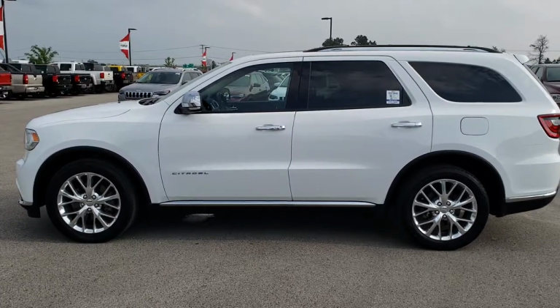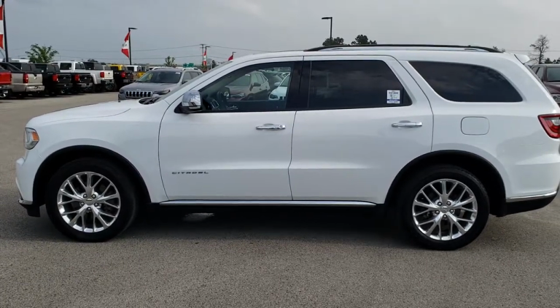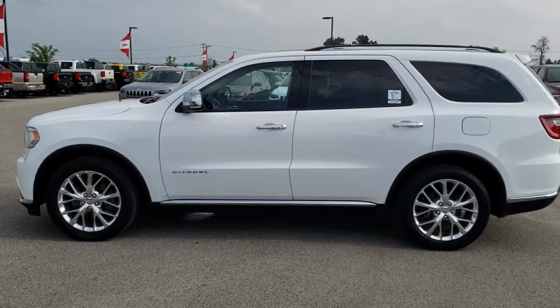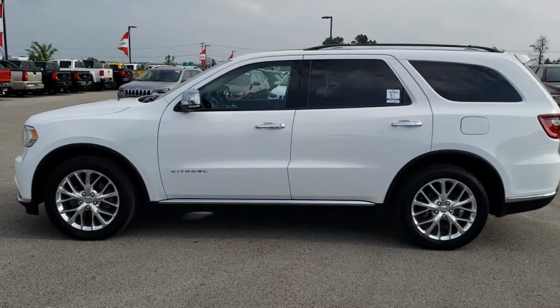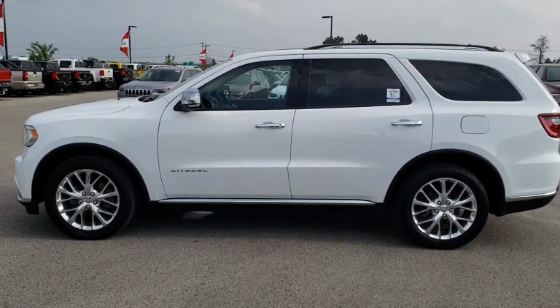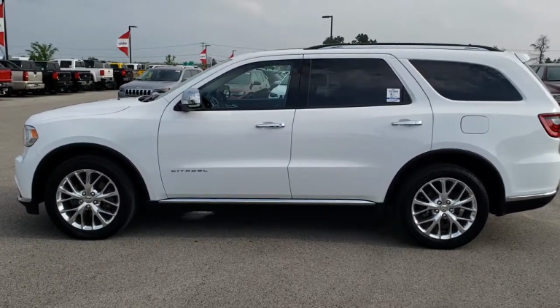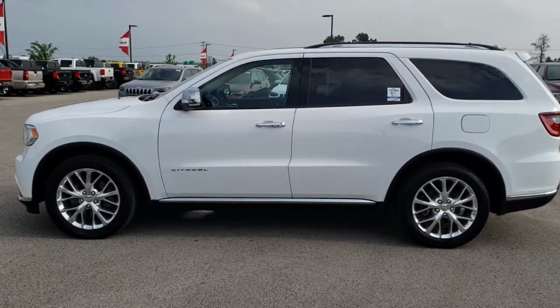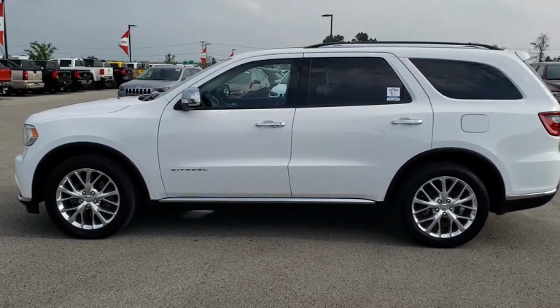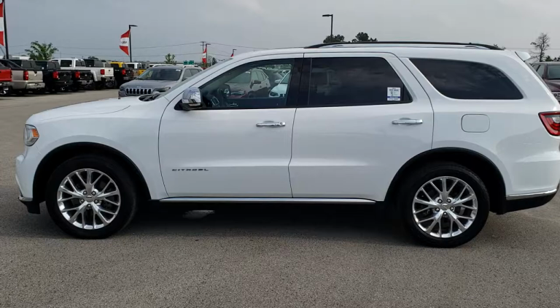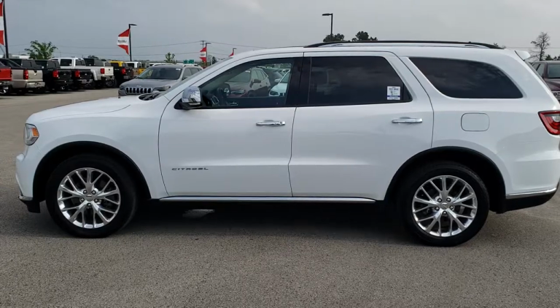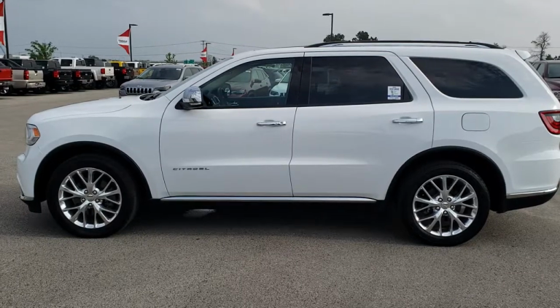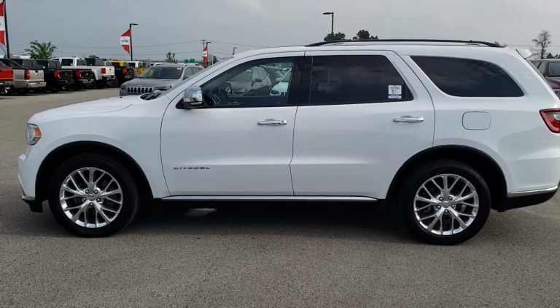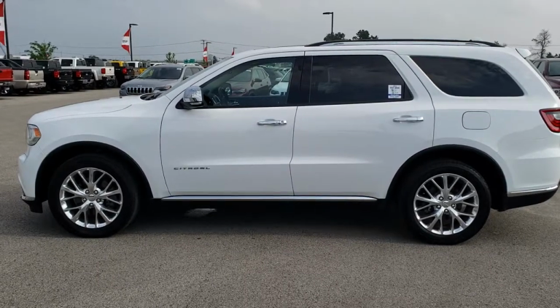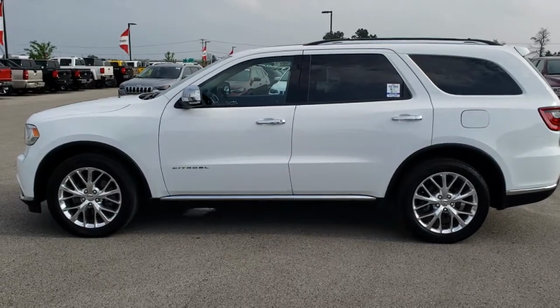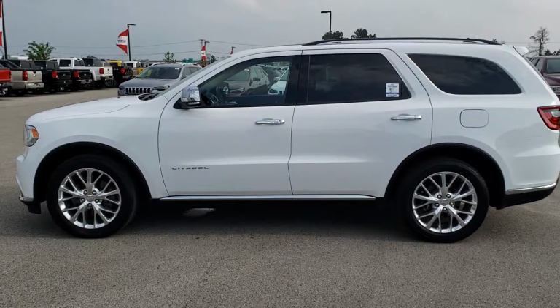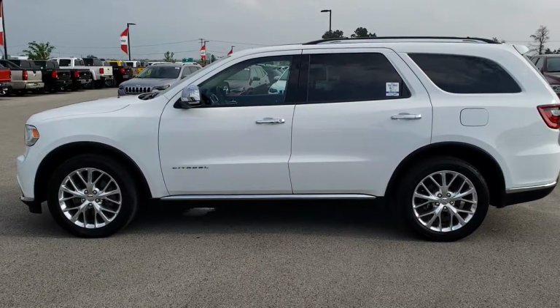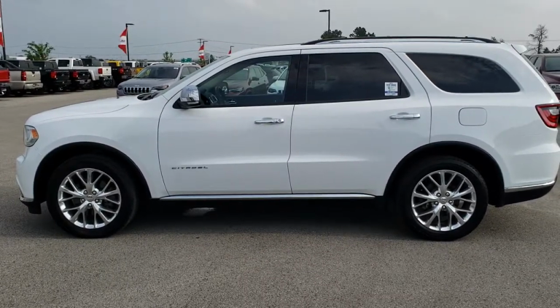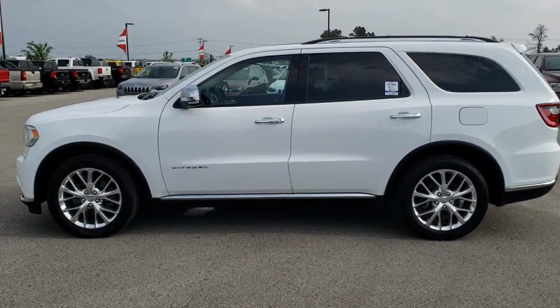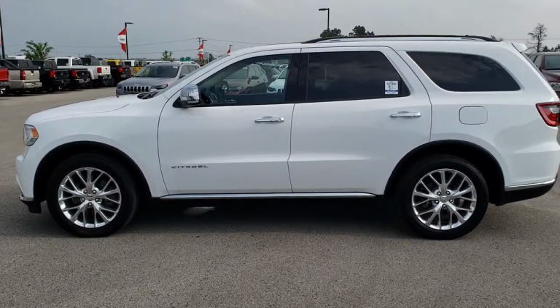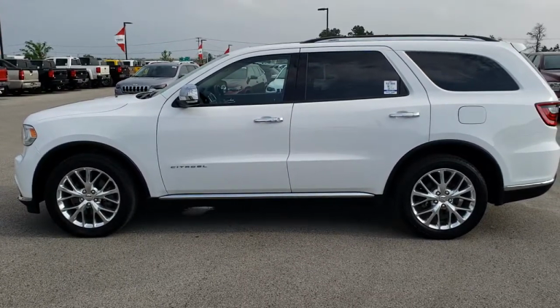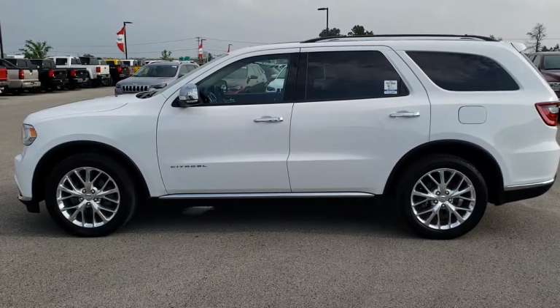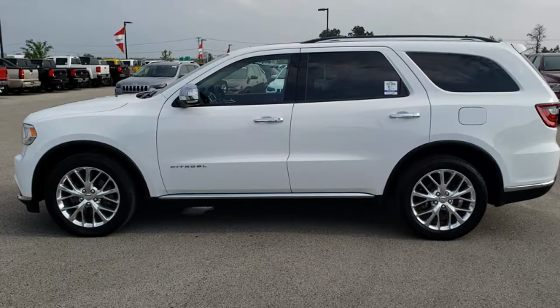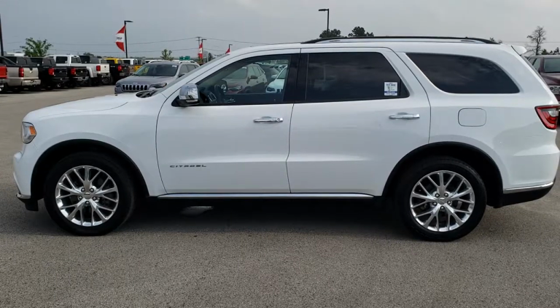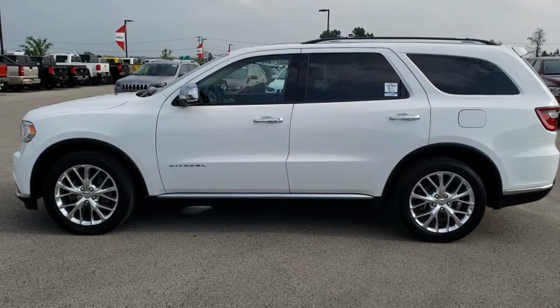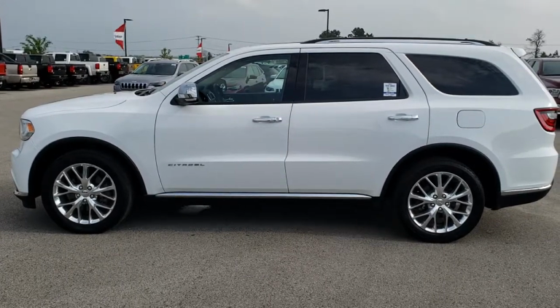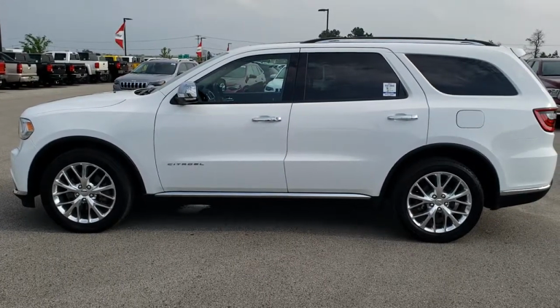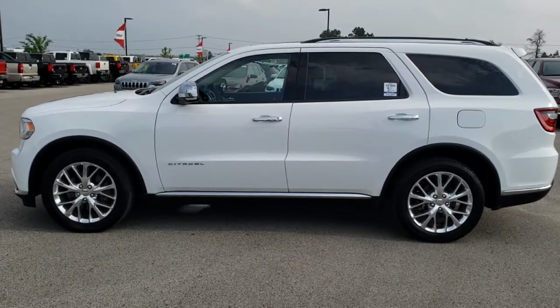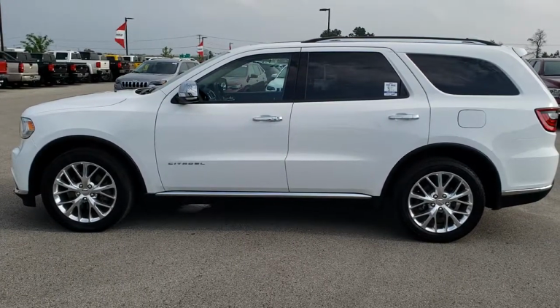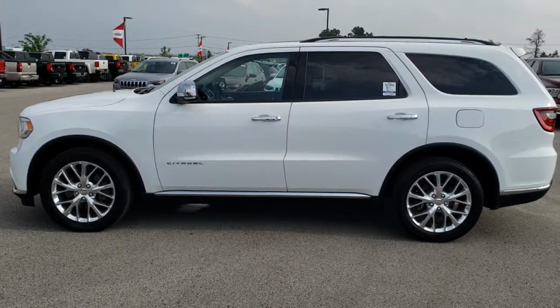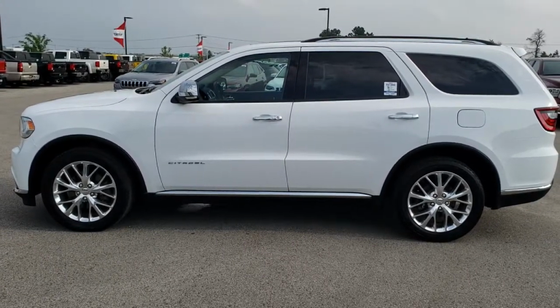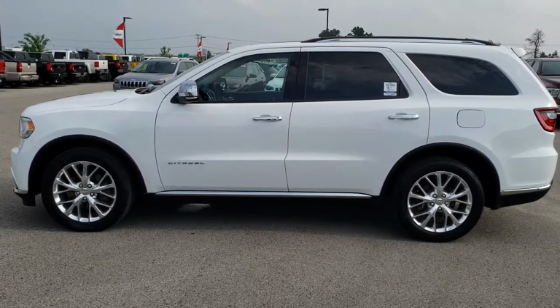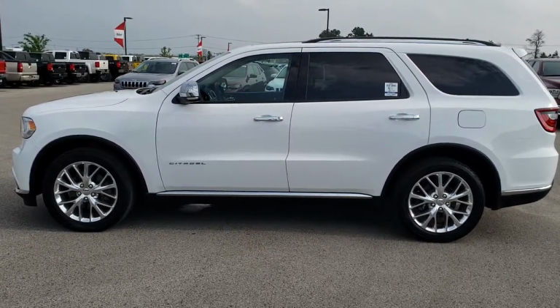Thank you so much for checking out the video. If you want to make this Durango yours, give us a call right now at 920-921-0850. Ask for one of our sales associates to make this Durango yours today. Once again, that number is 920-921-0850.